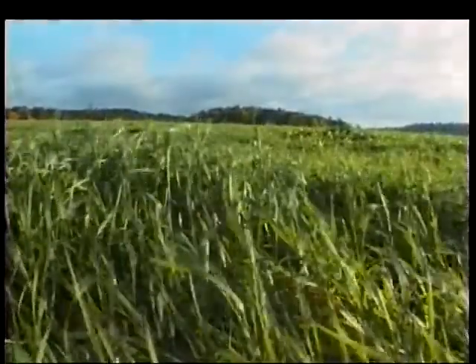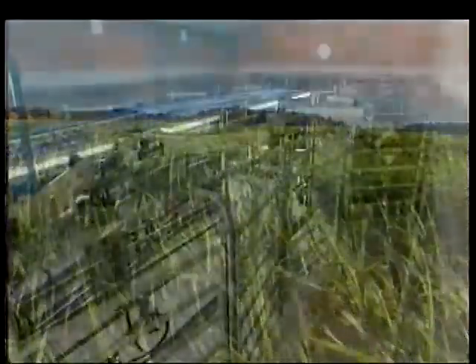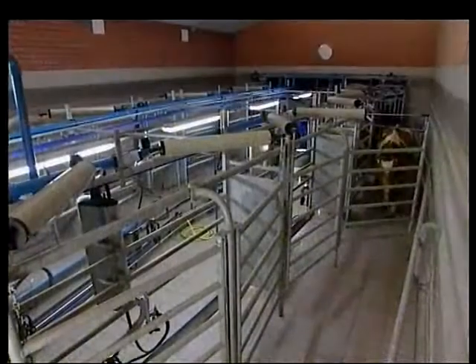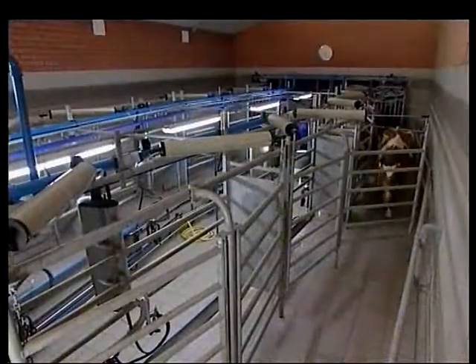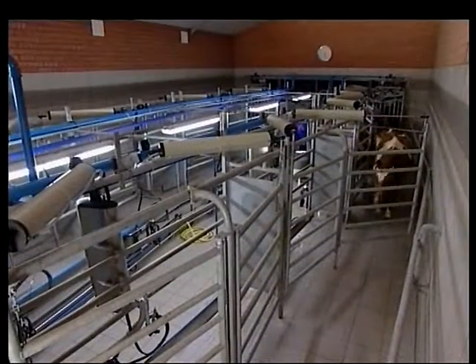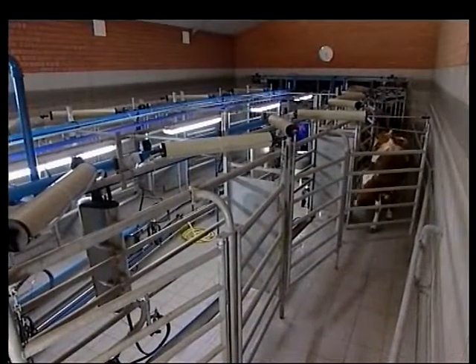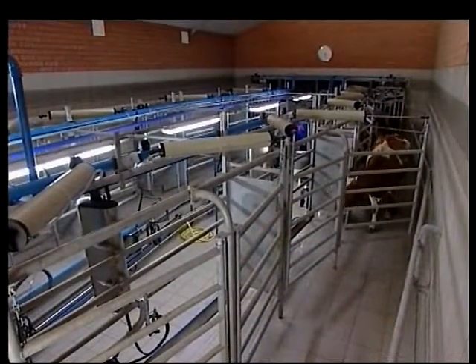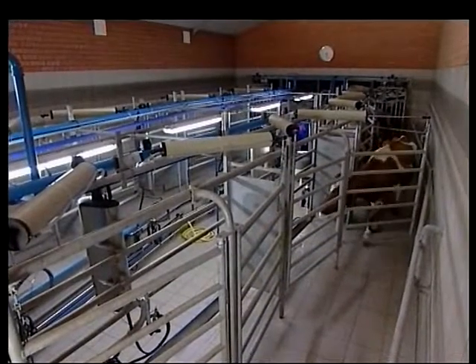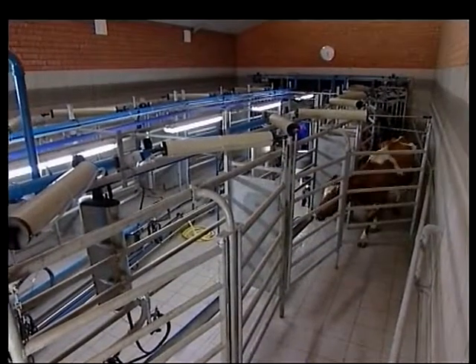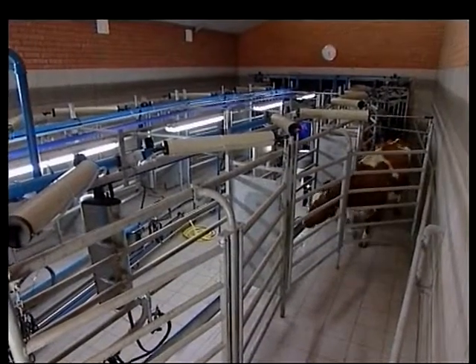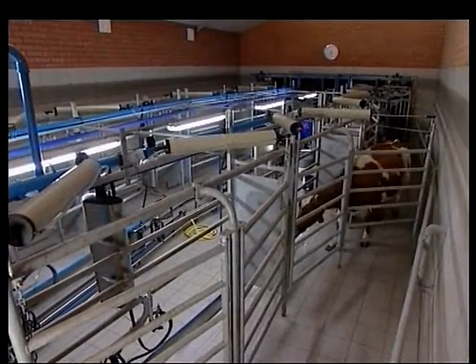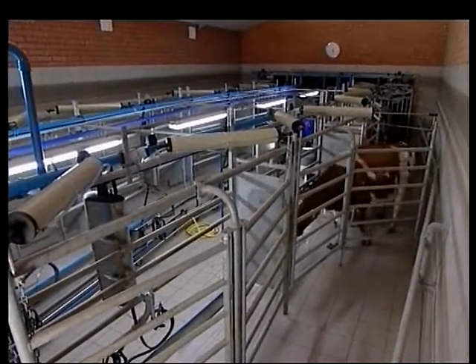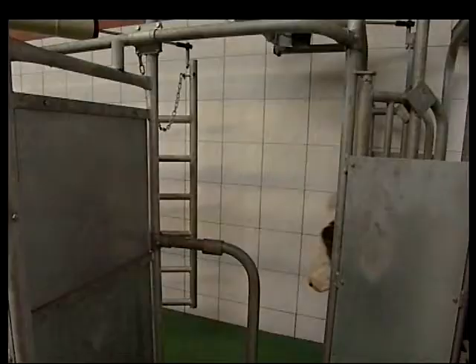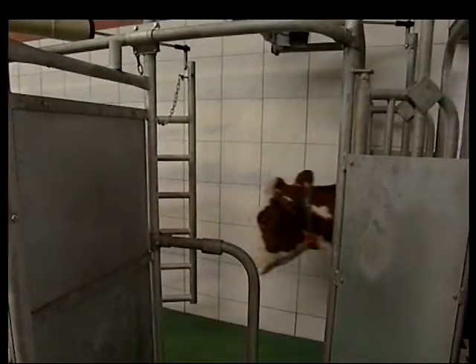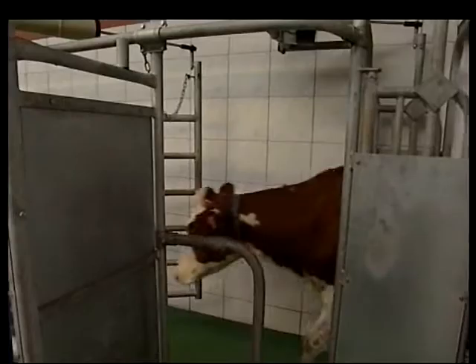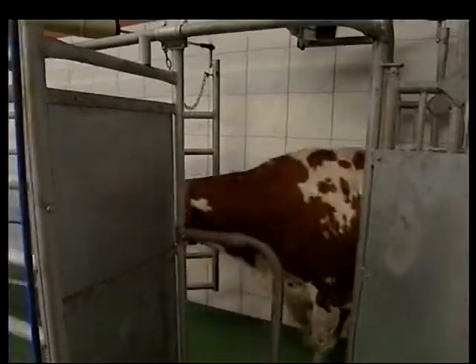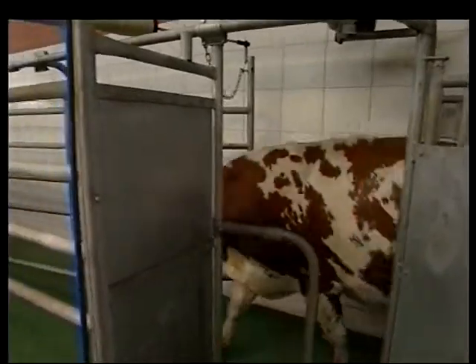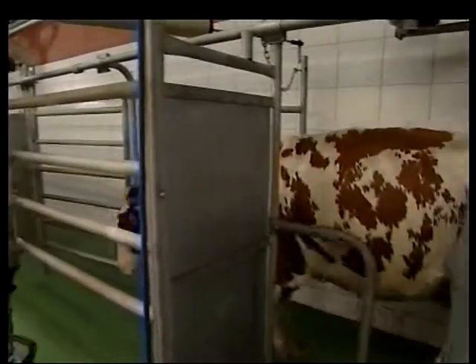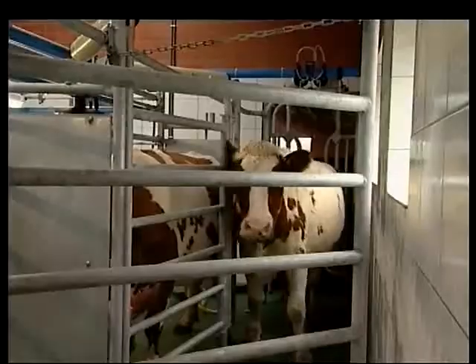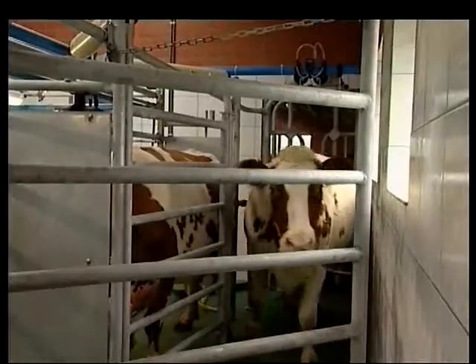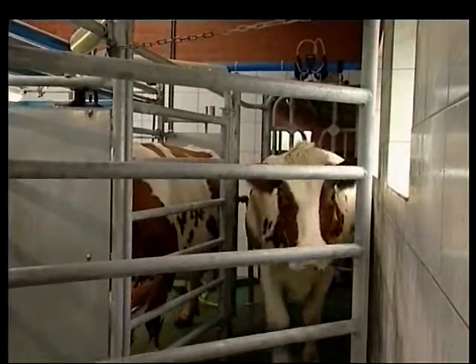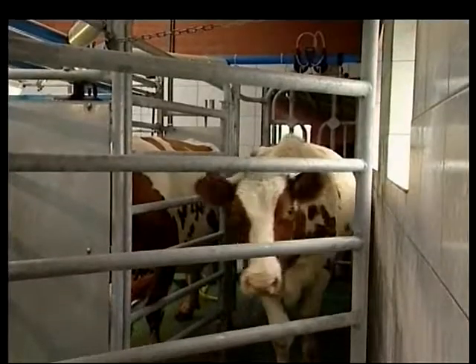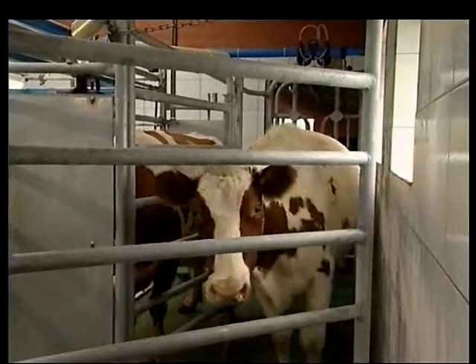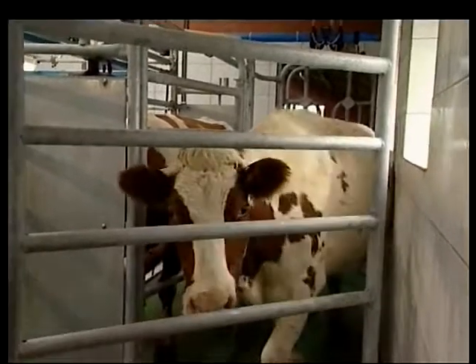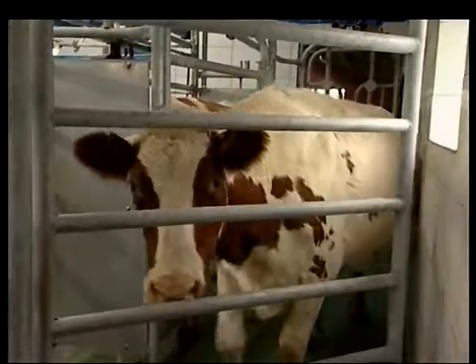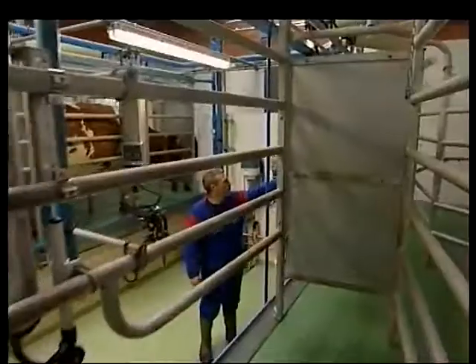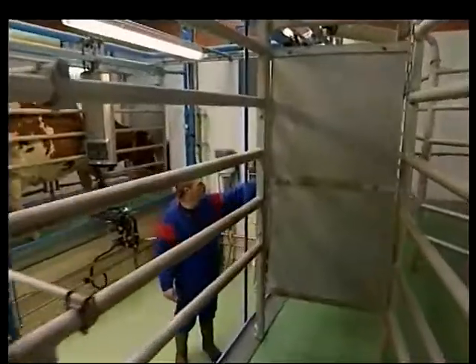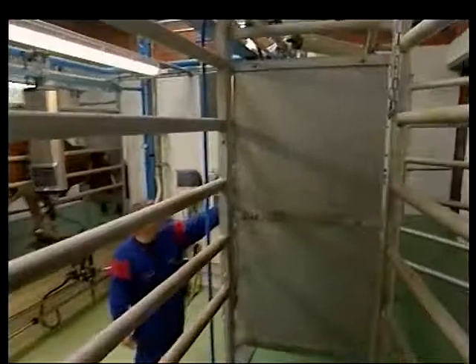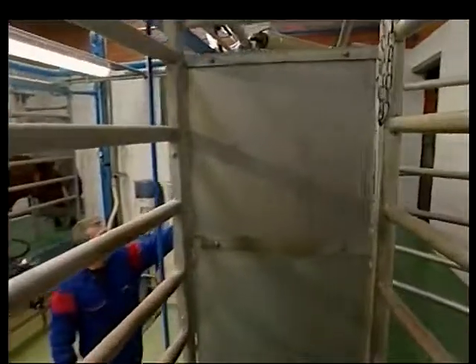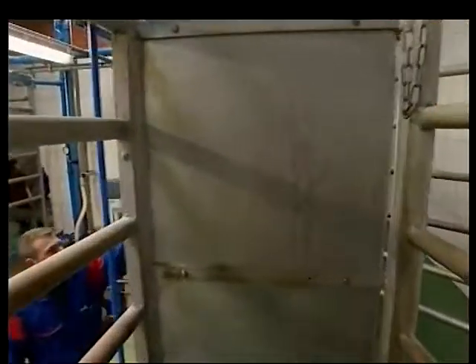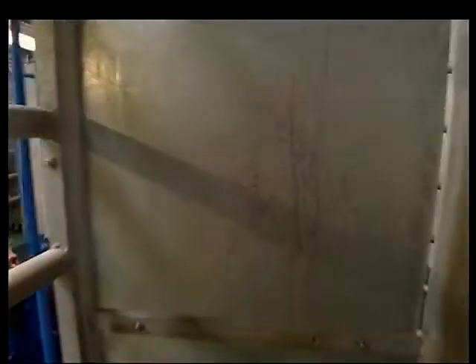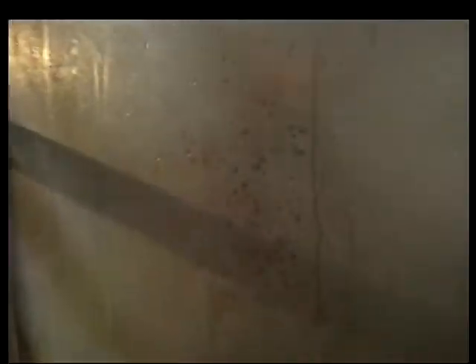Milk is one of the most basic foodstuffs in the world, but producing the best quality milk is a highly sophisticated process, one in which the cow, though essential, is only the beginning.